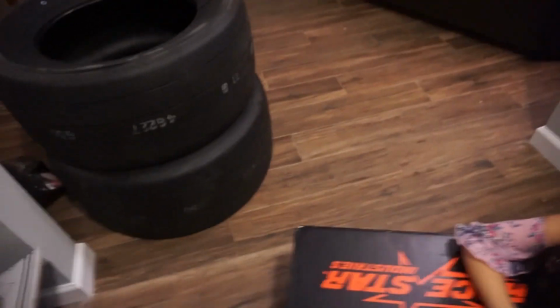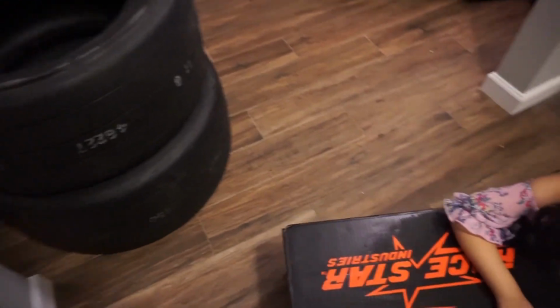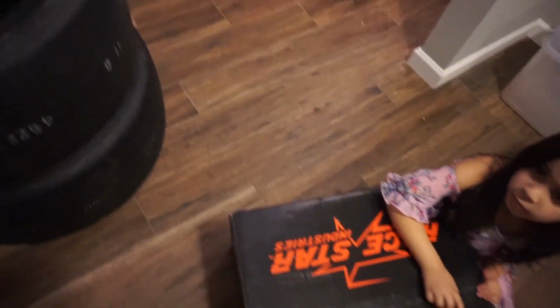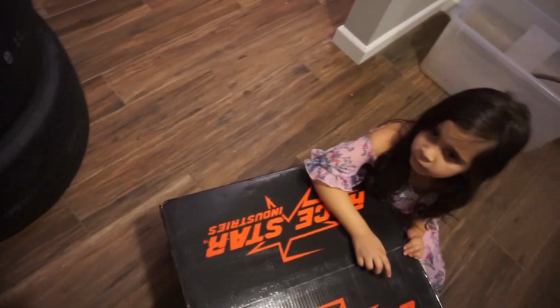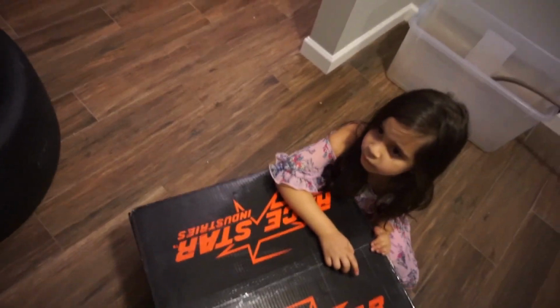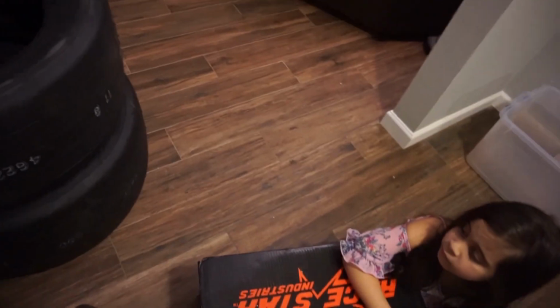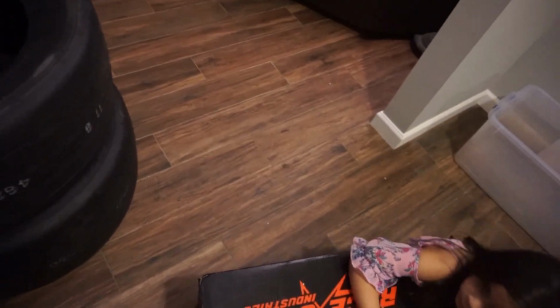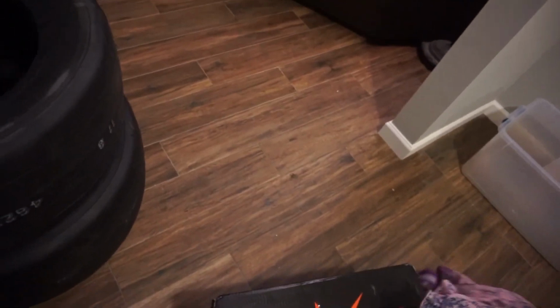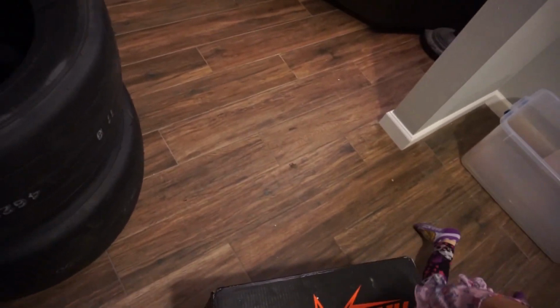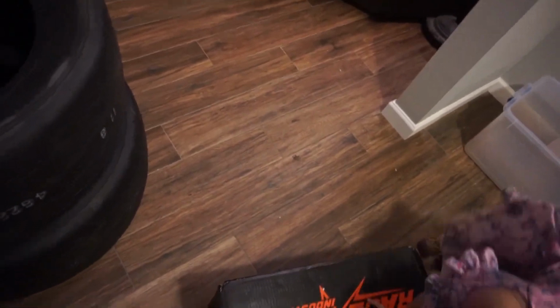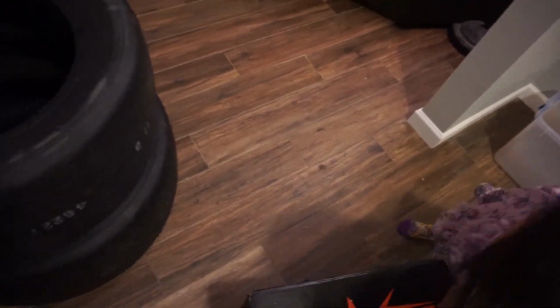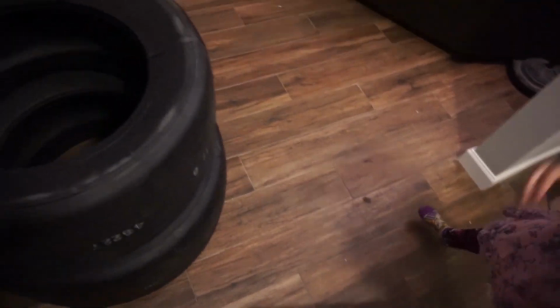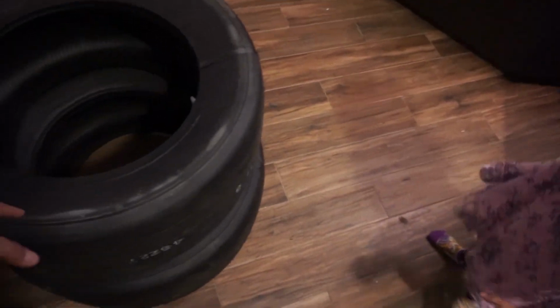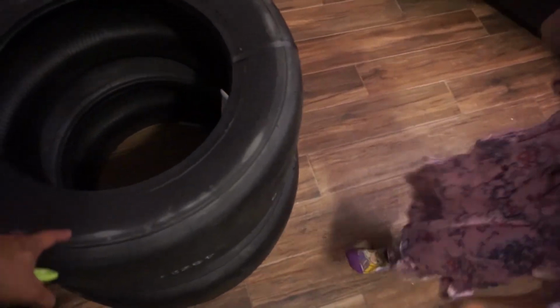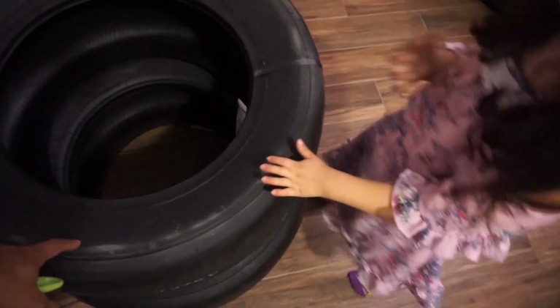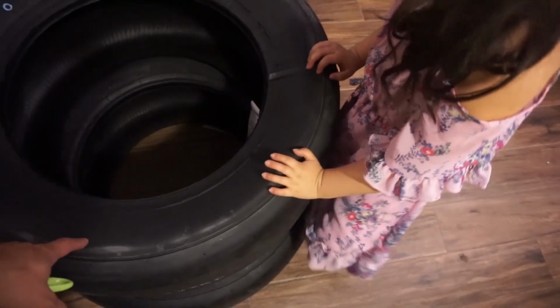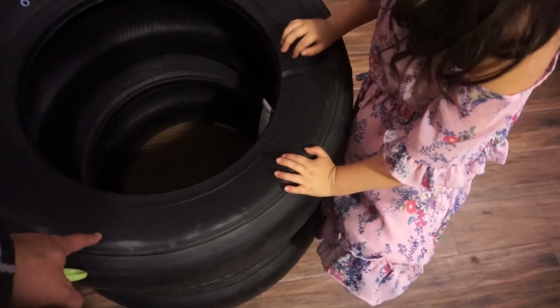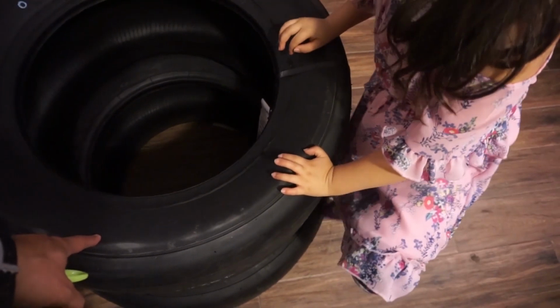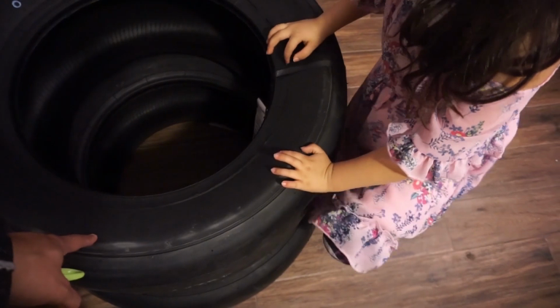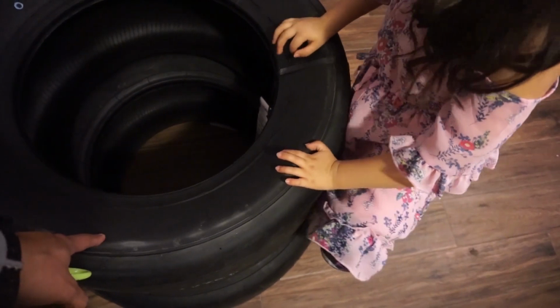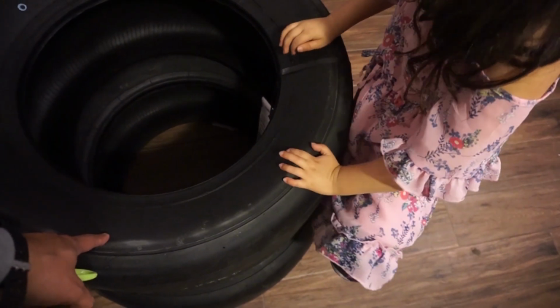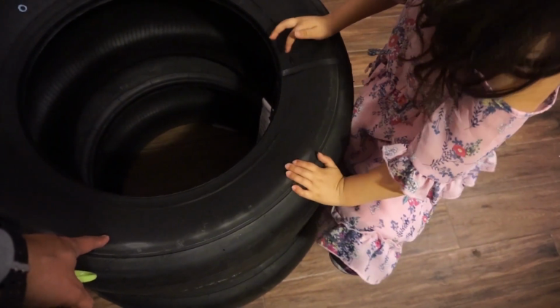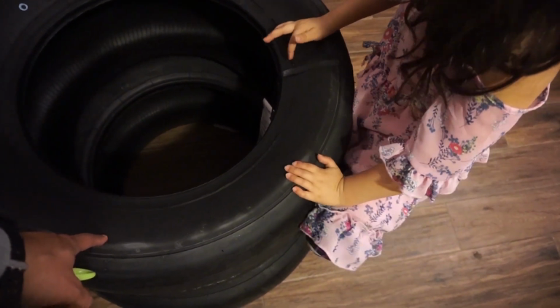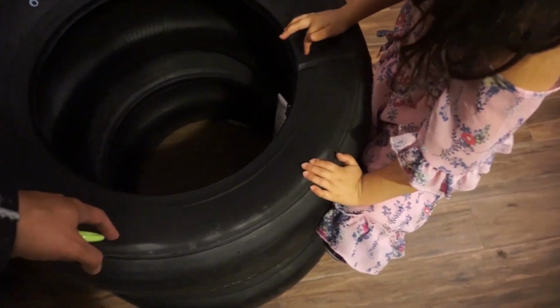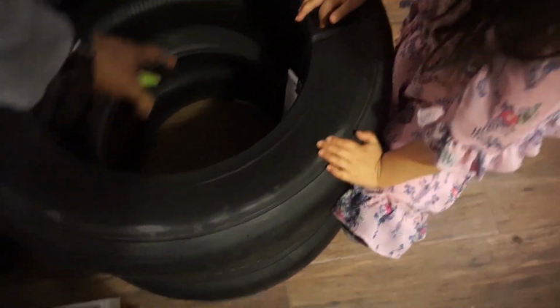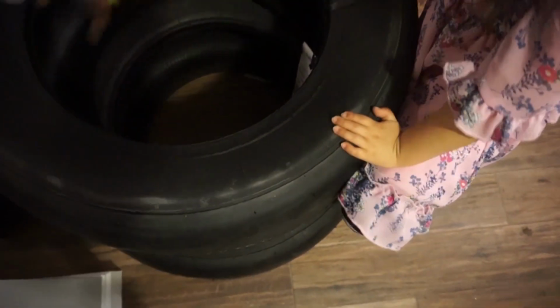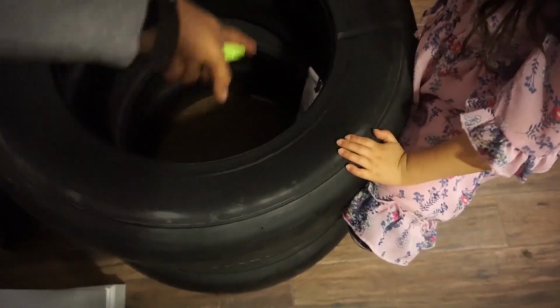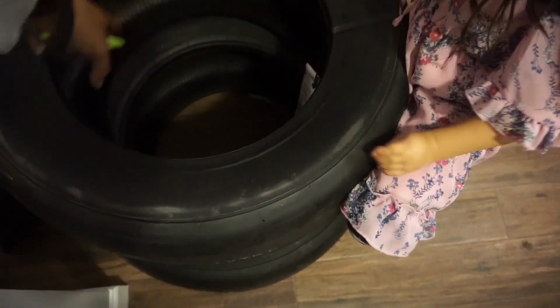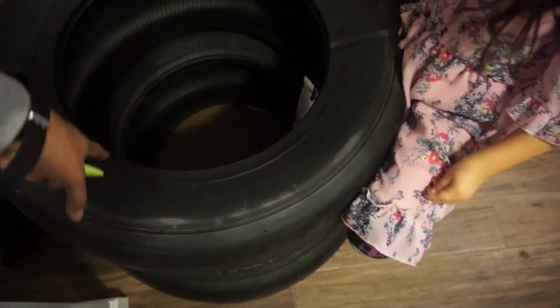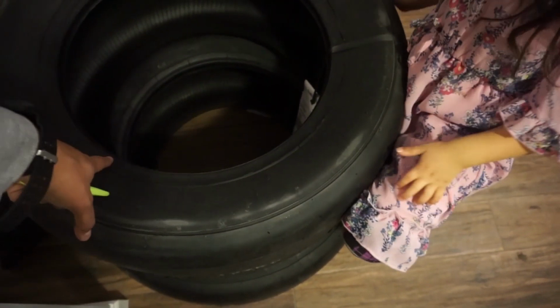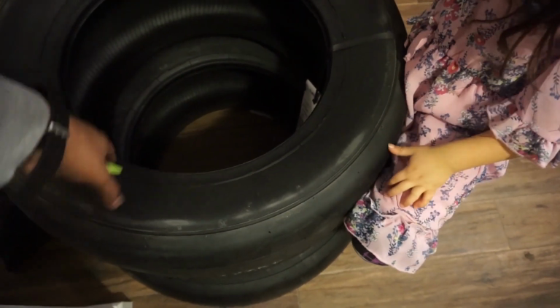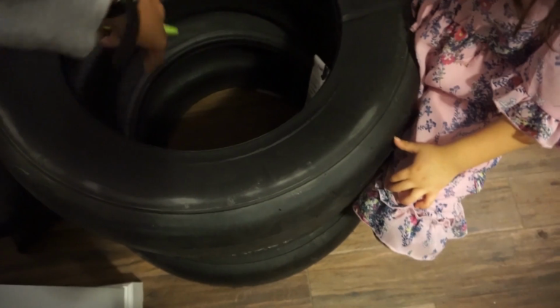Okay, look, I want you to understand though. Come here. So could daddy put these on his car right now? Isn't there something missing? The middle part.